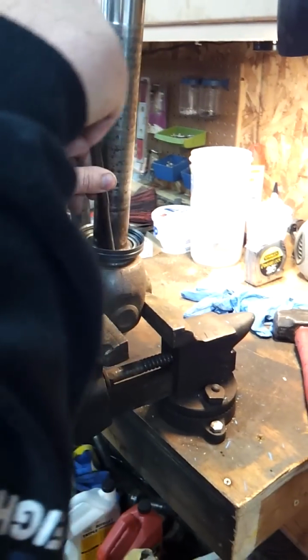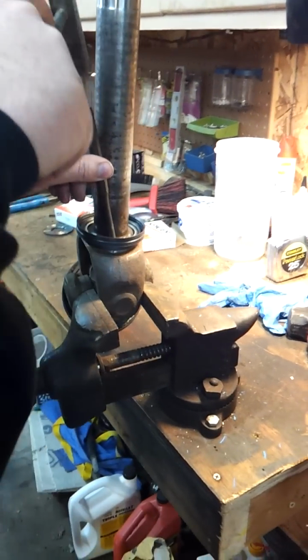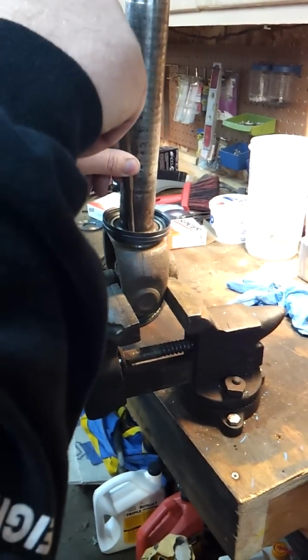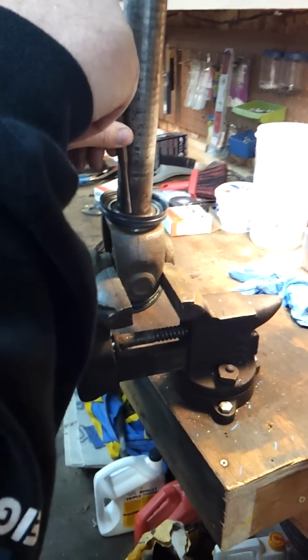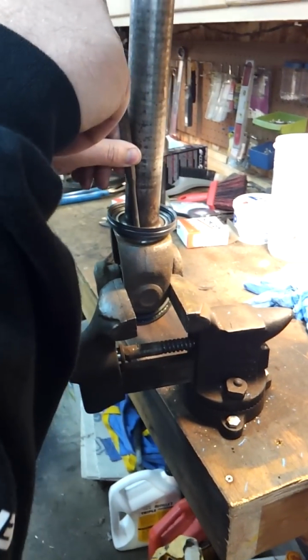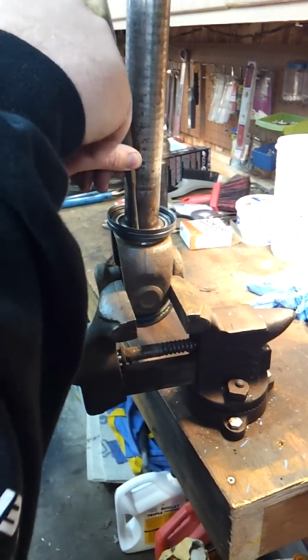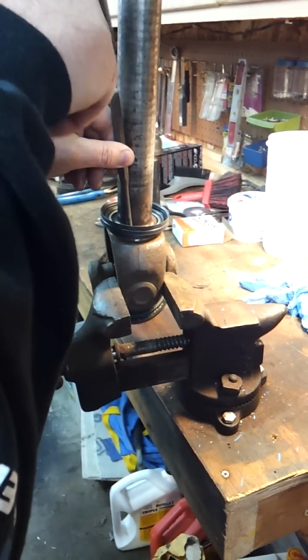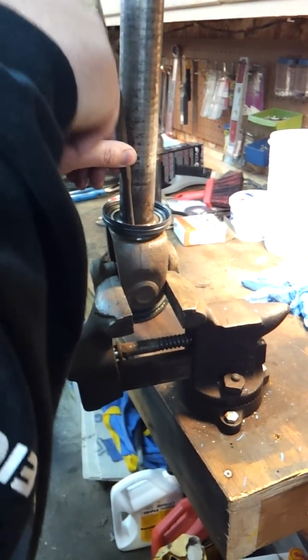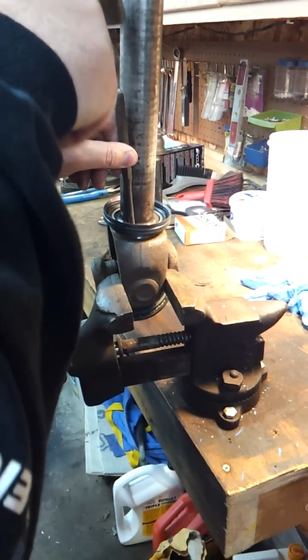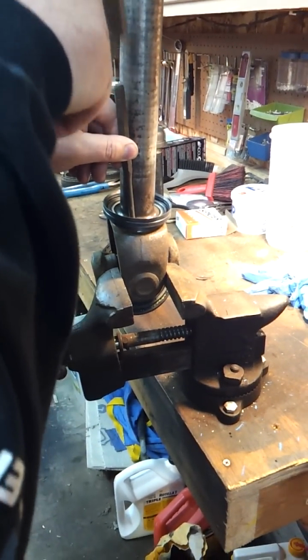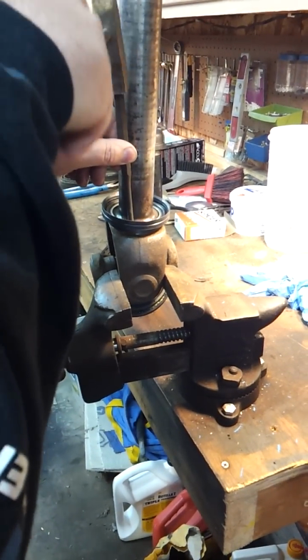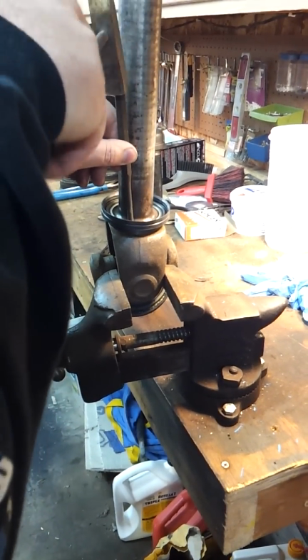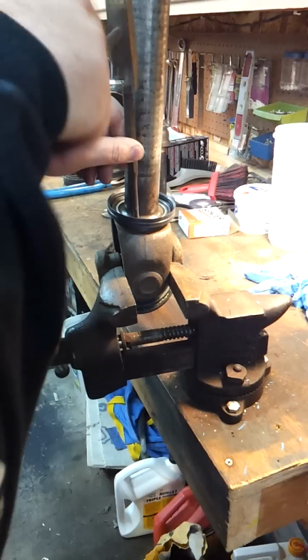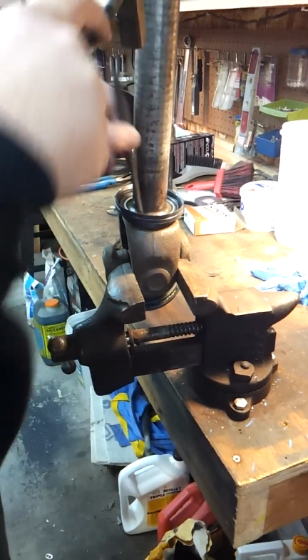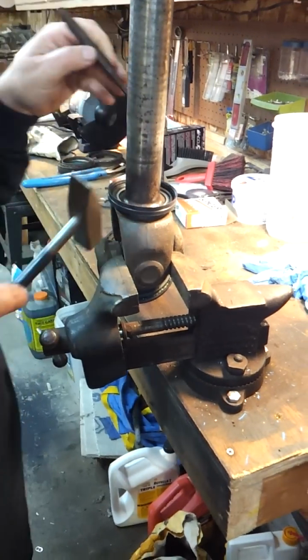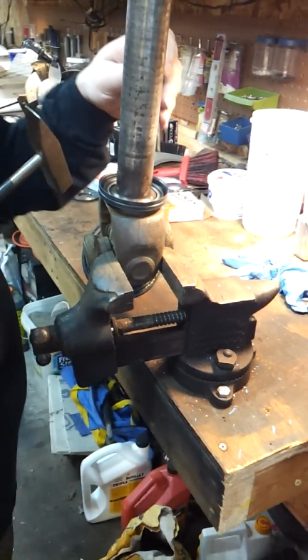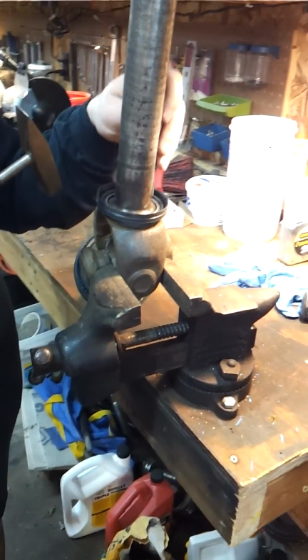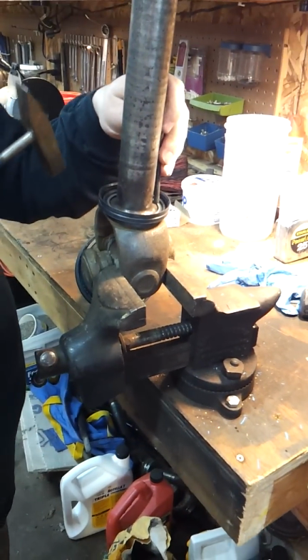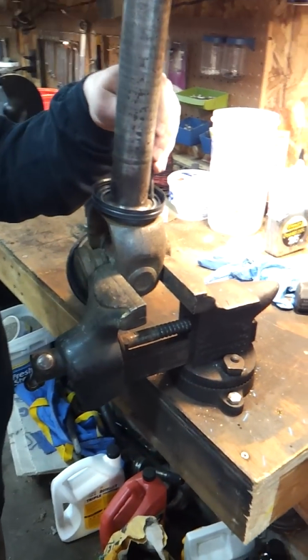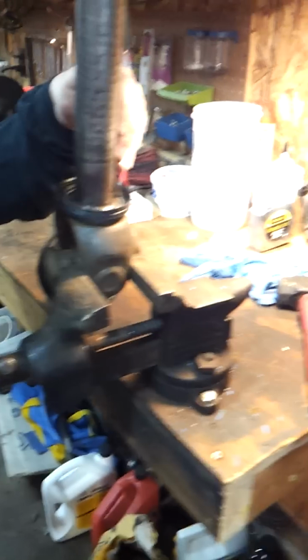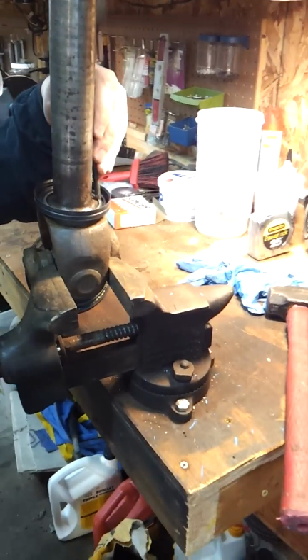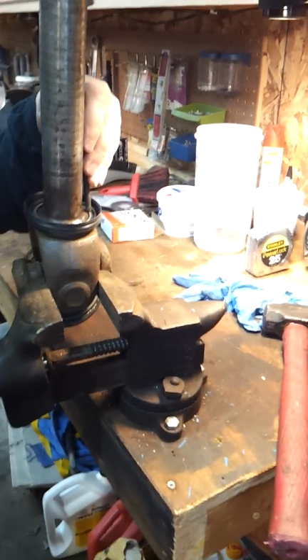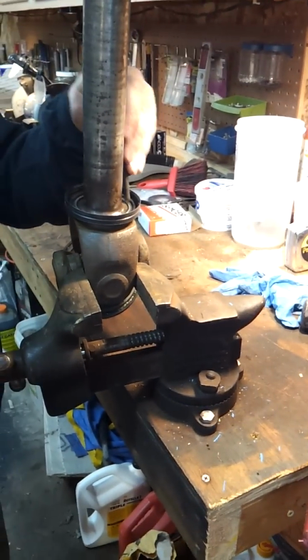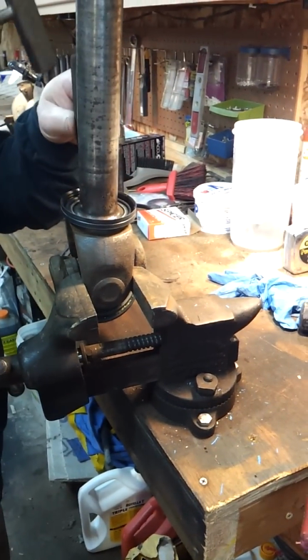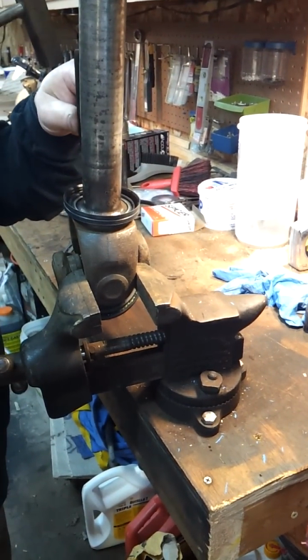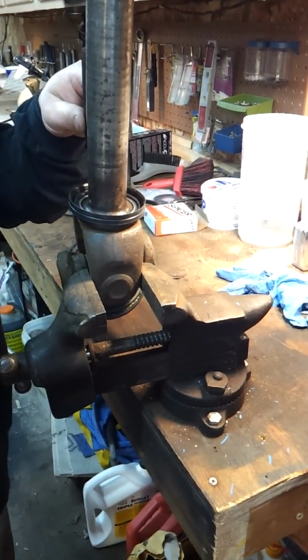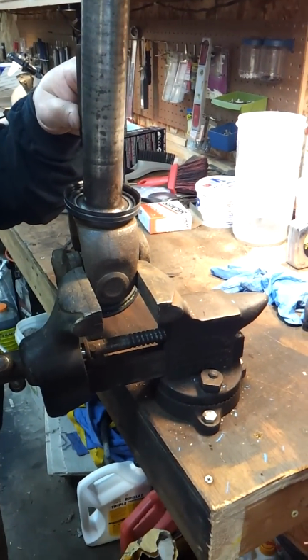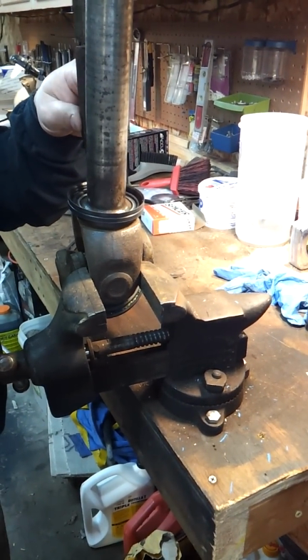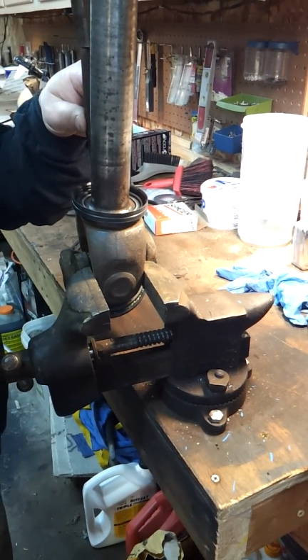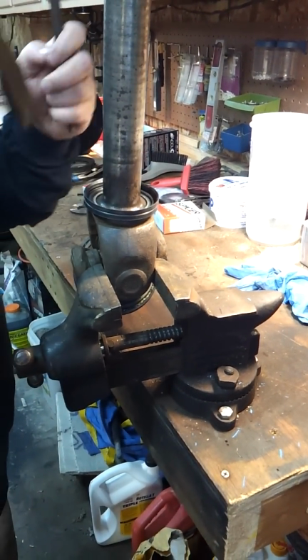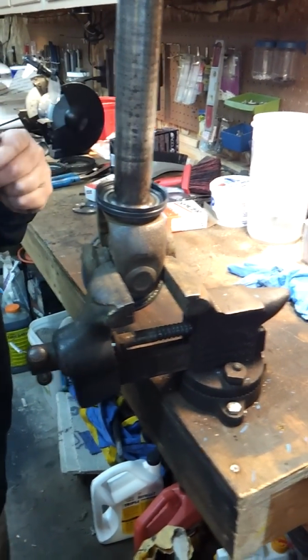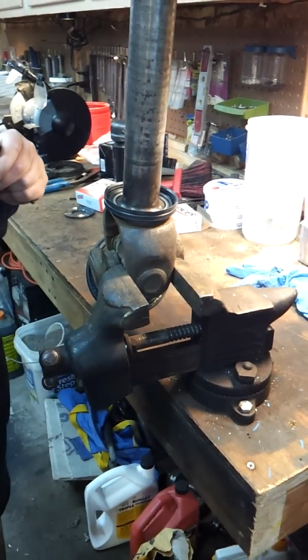If you do use this style, there is an O-ring in there. You want to take heed not to hit the O-ring. There is a metal band in there as well.